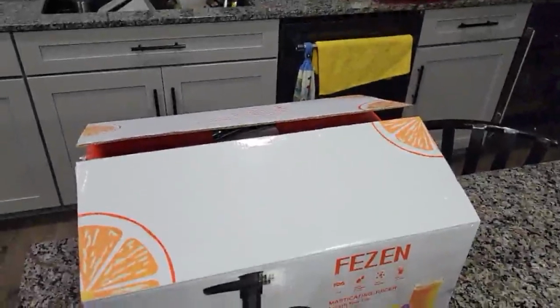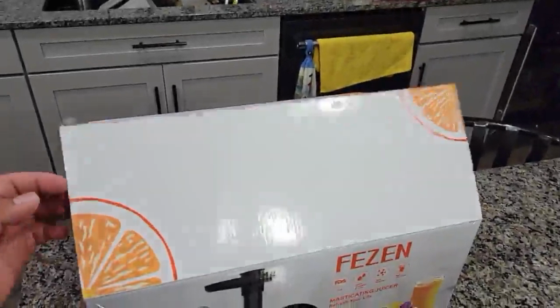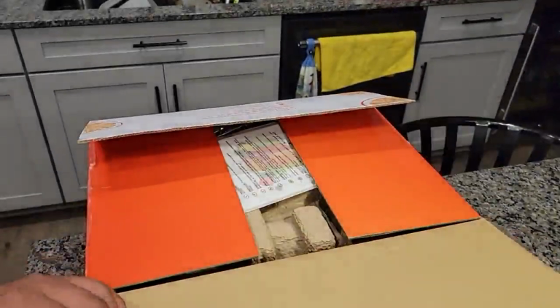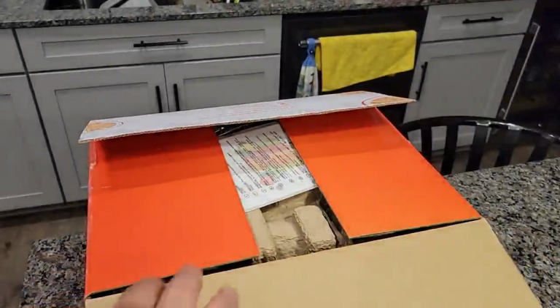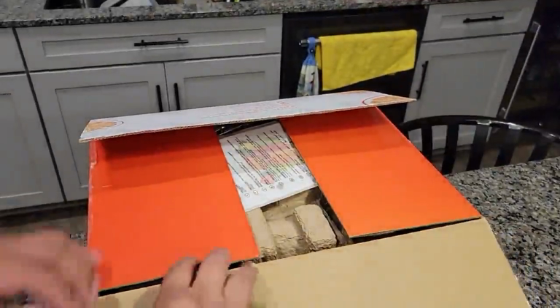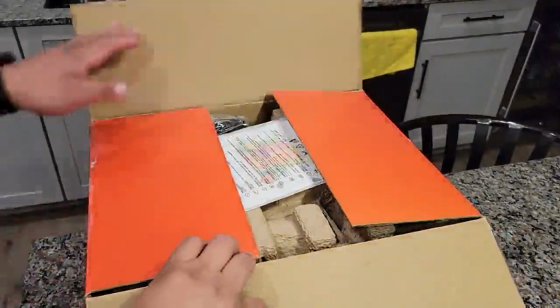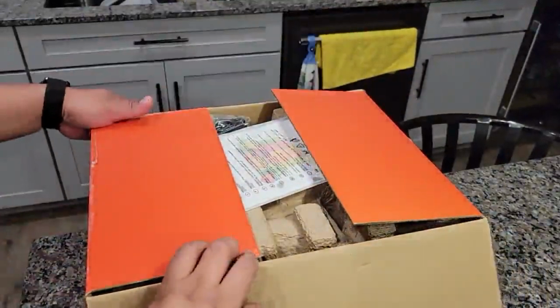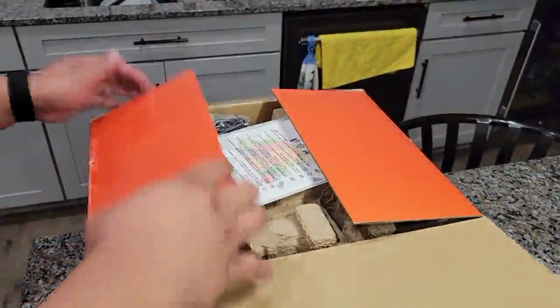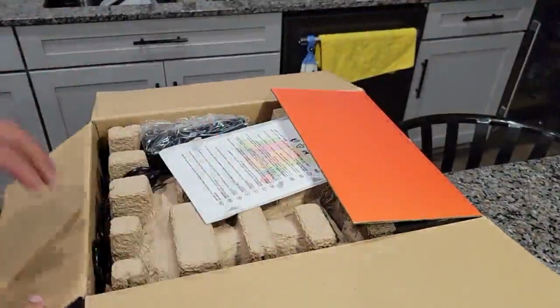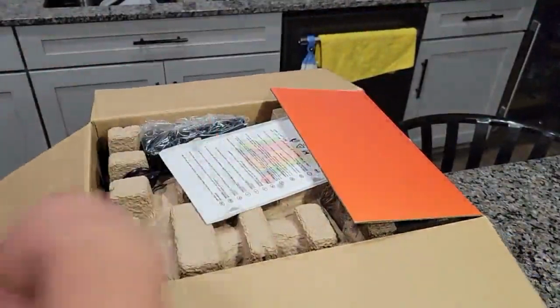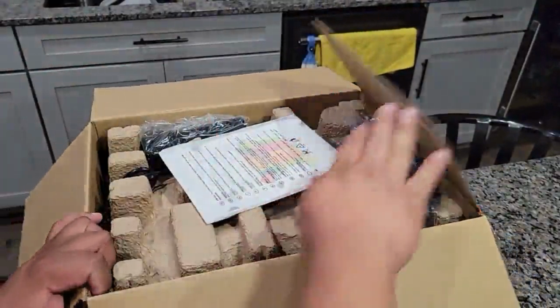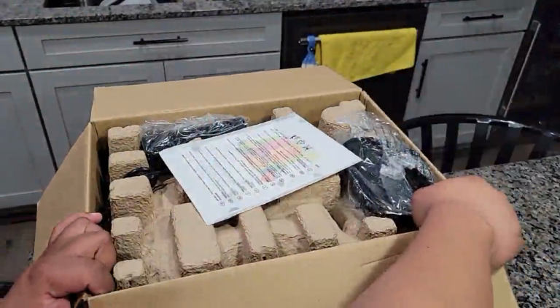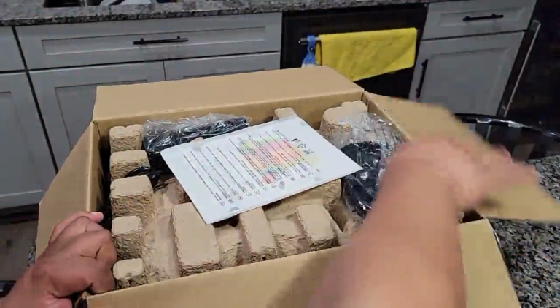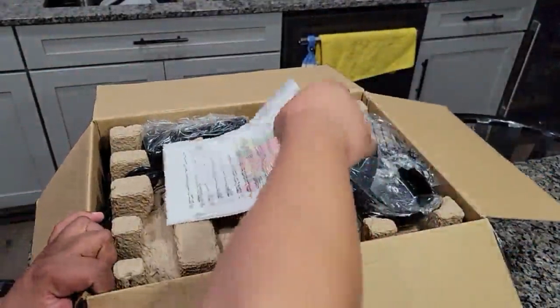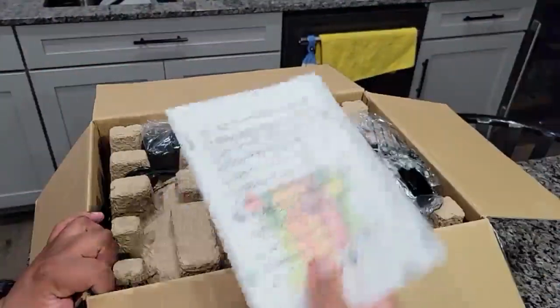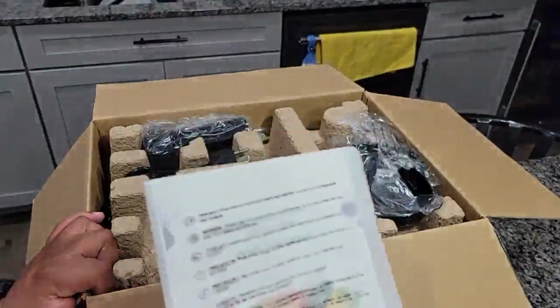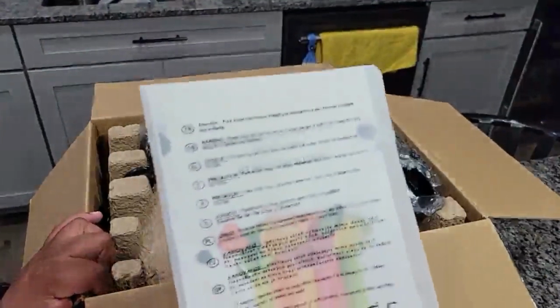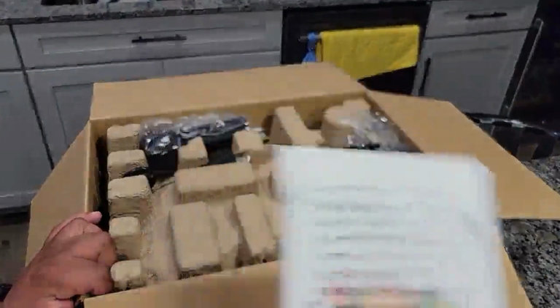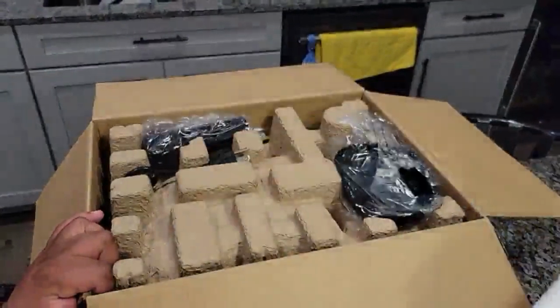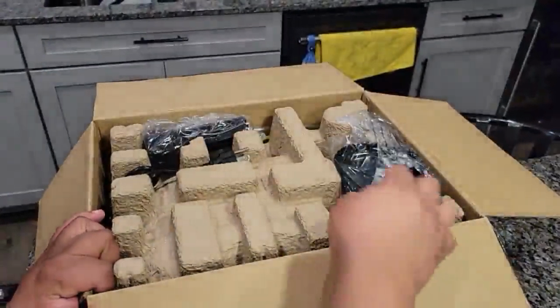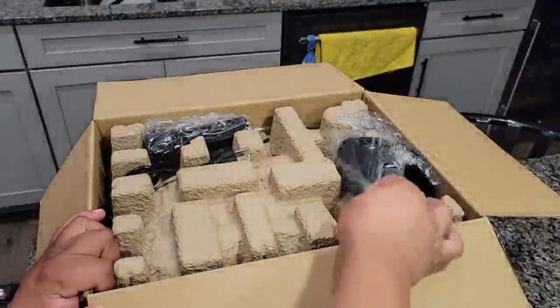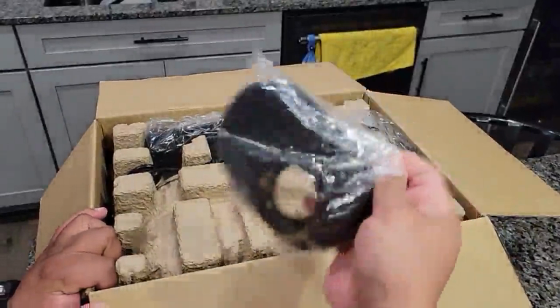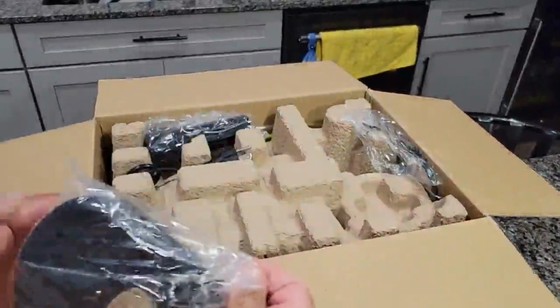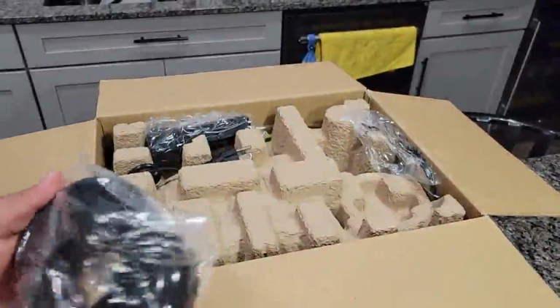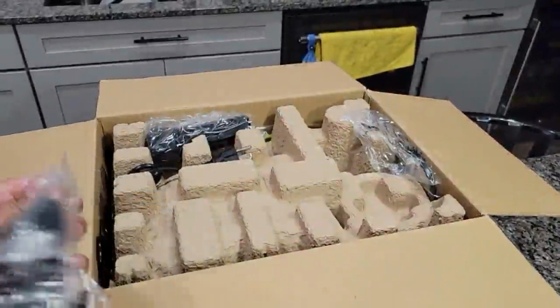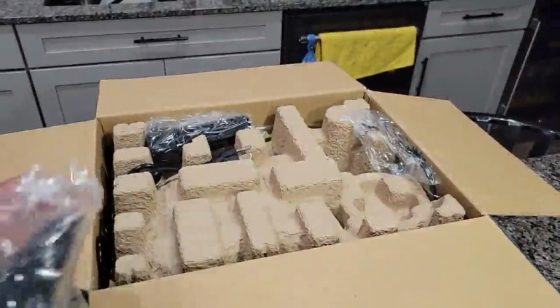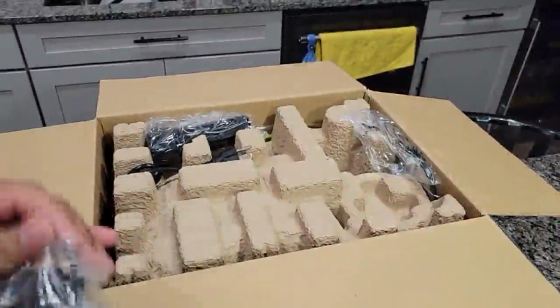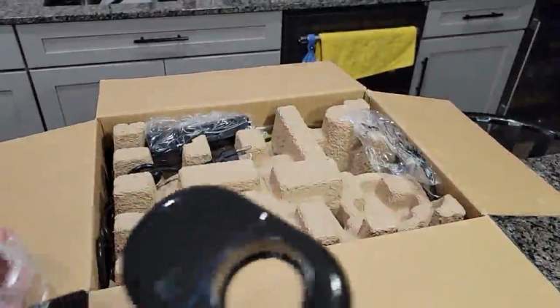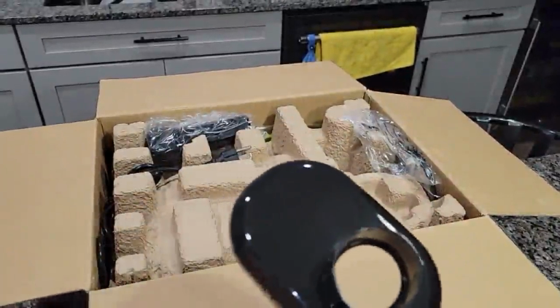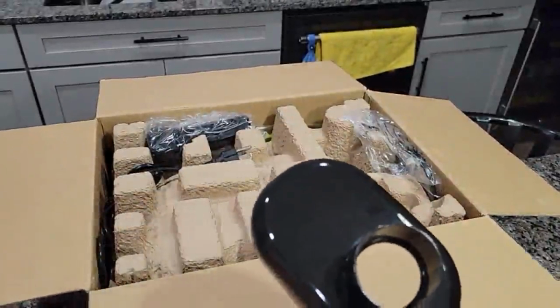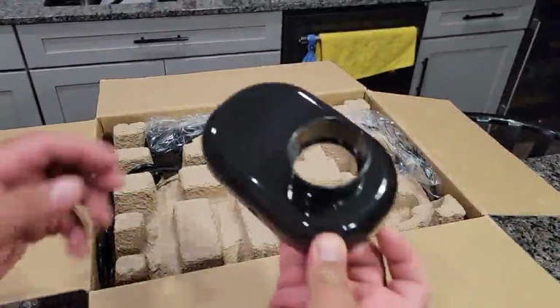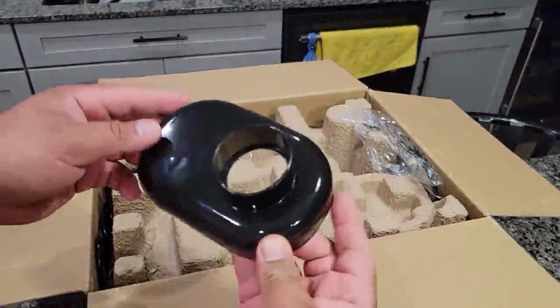All right, so we're going to see what's in here. First, the manual. Then this attachment.